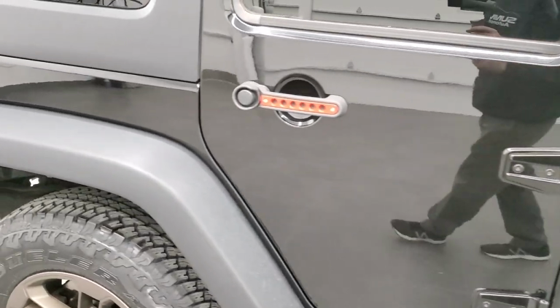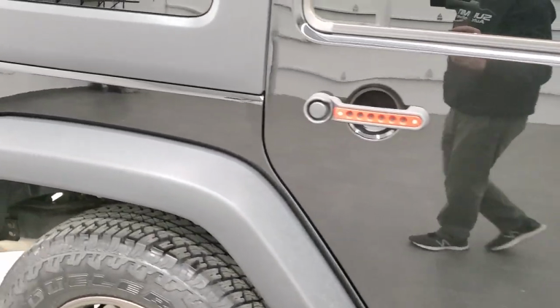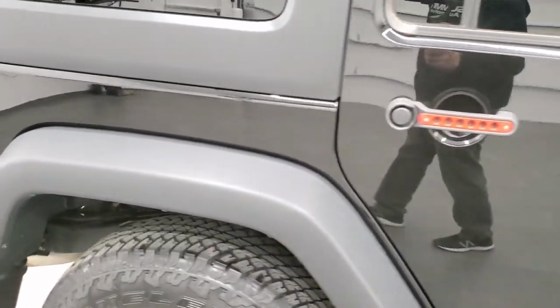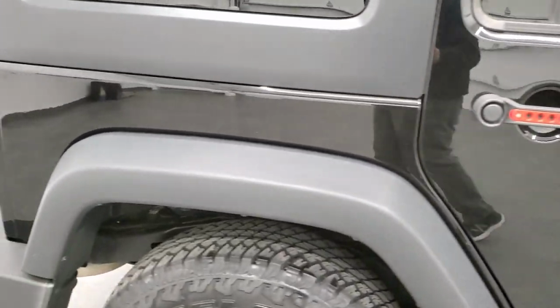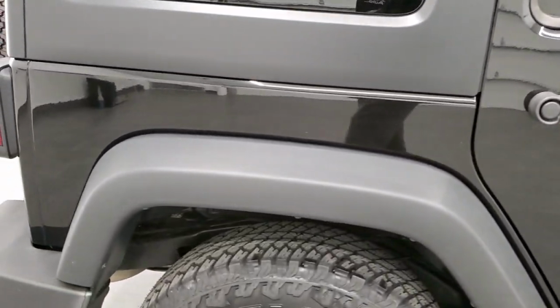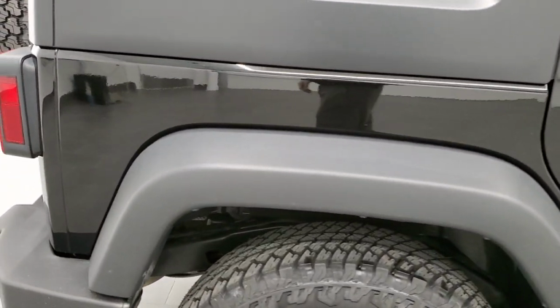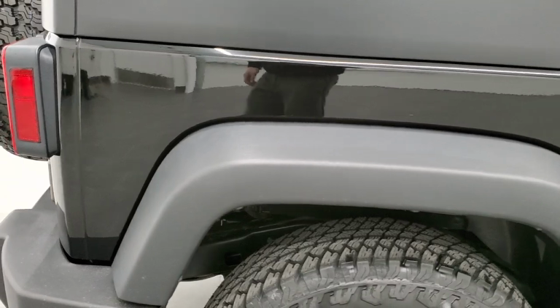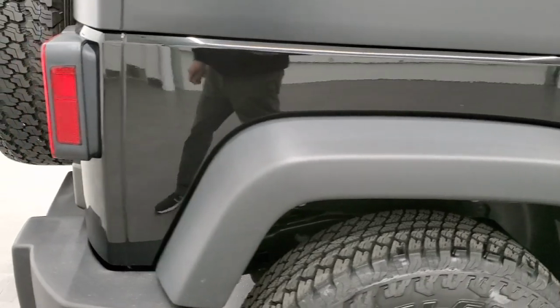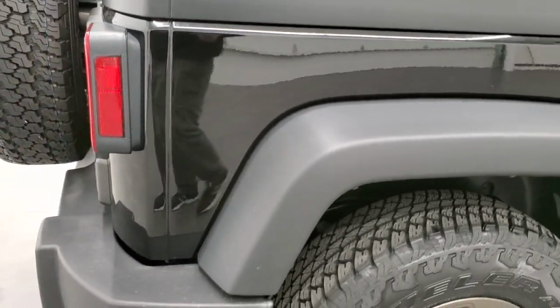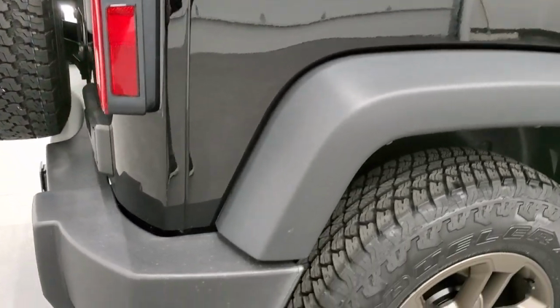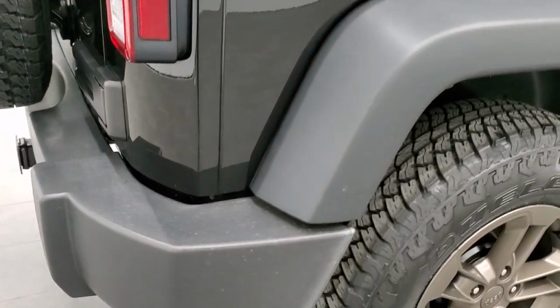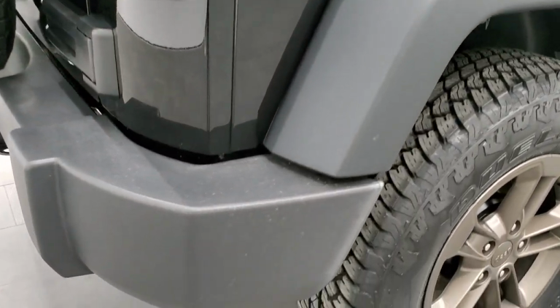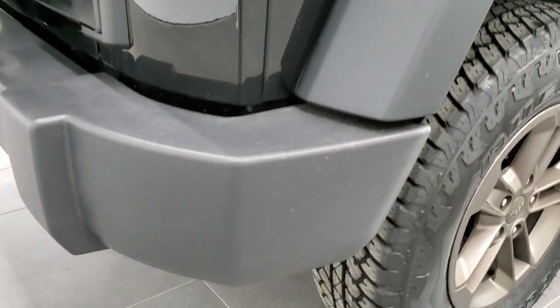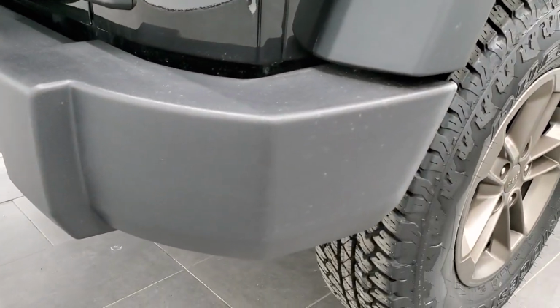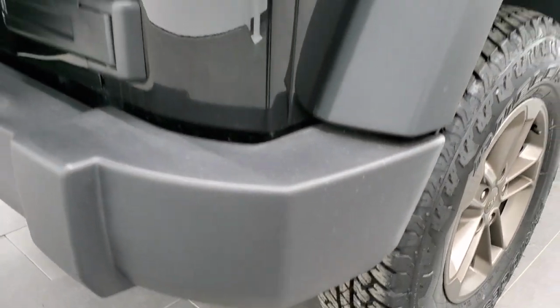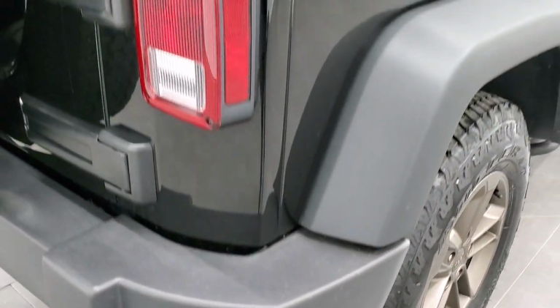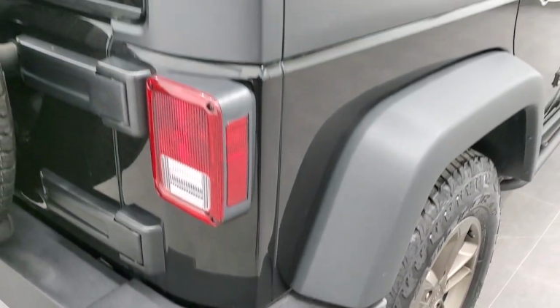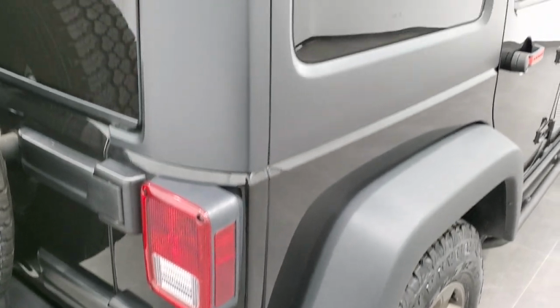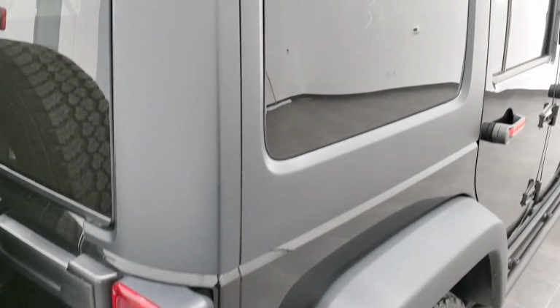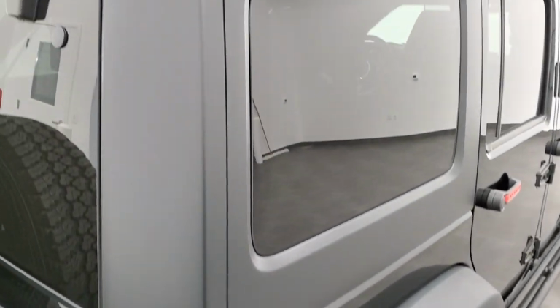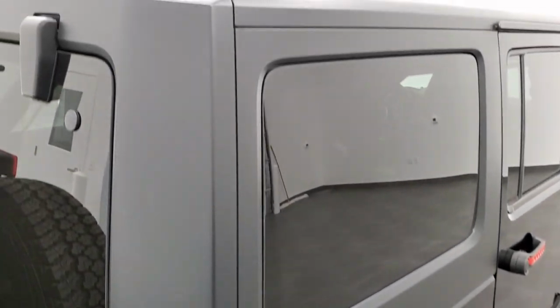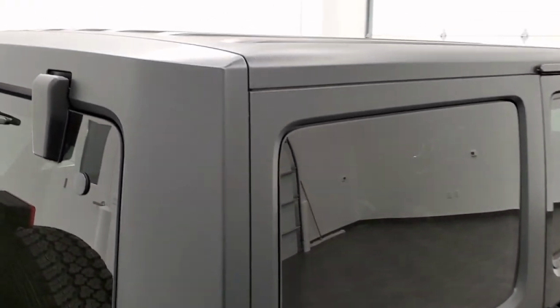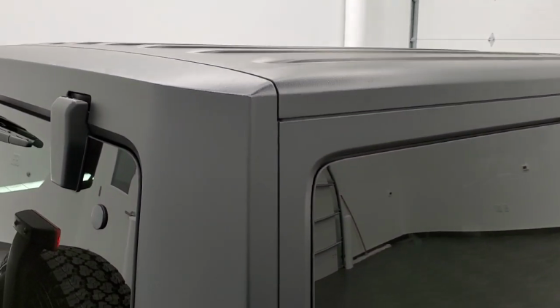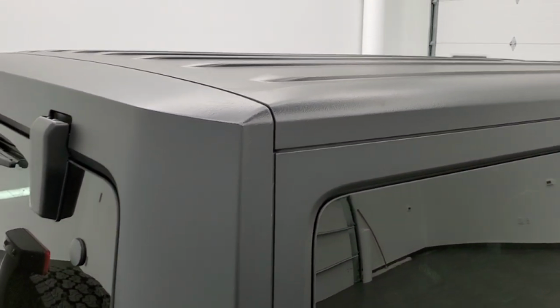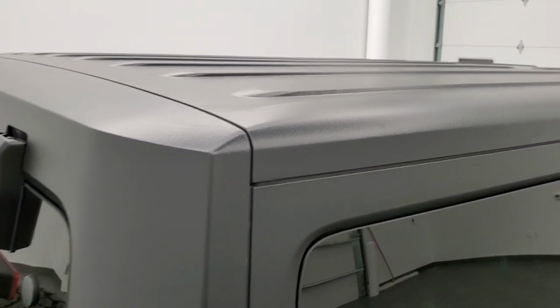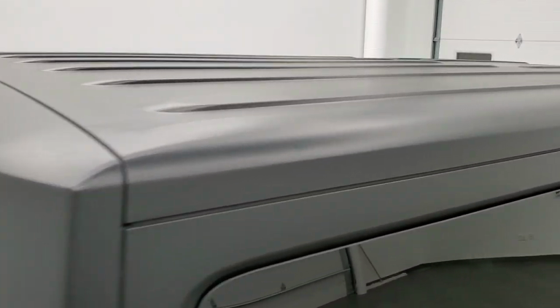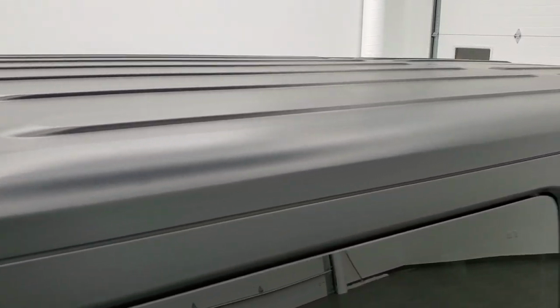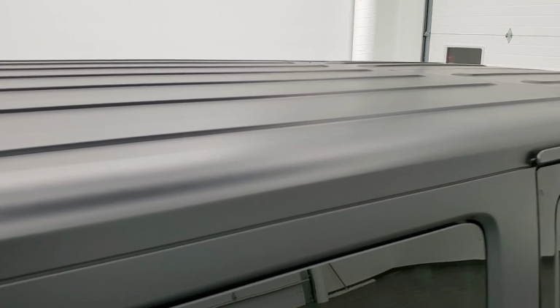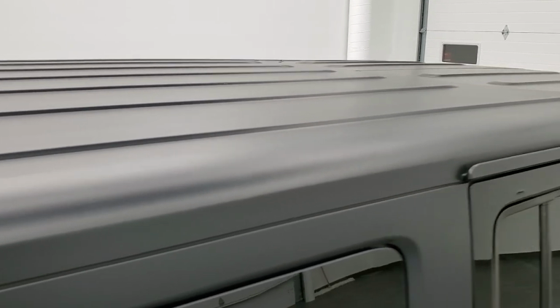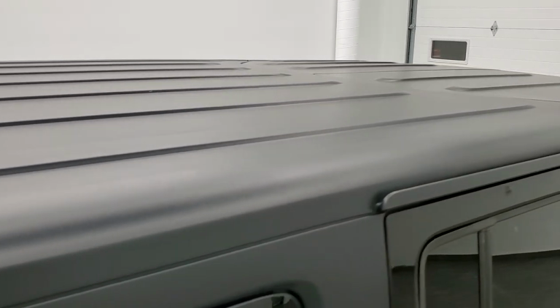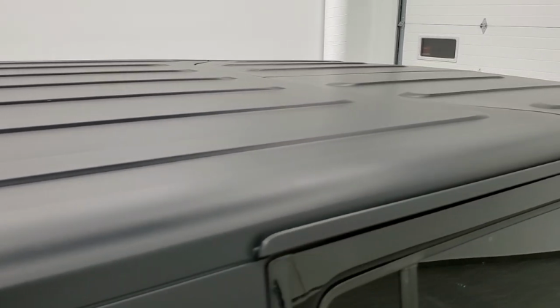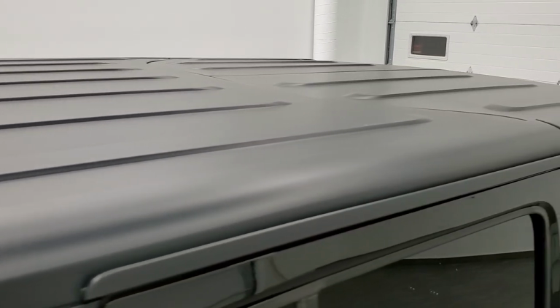We take these HD videos so if you are far away or even close by but just cannot make the trip down and you're still interested in purchasing the vehicle, you can see the Jeep, hear the Jeep, and have confidence in what you're looking at before you even get here — so that when you do get here, there are absolutely no surprises.